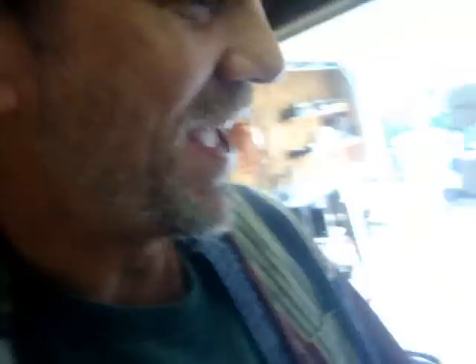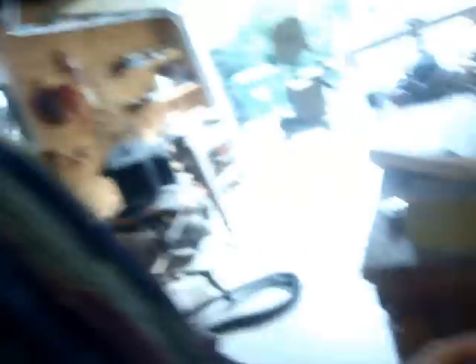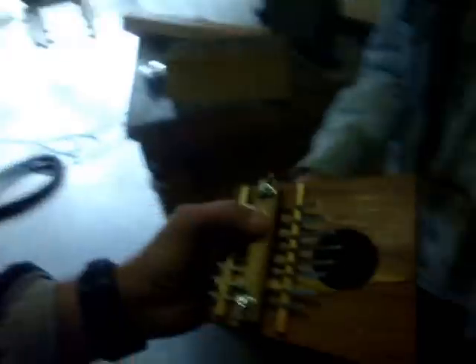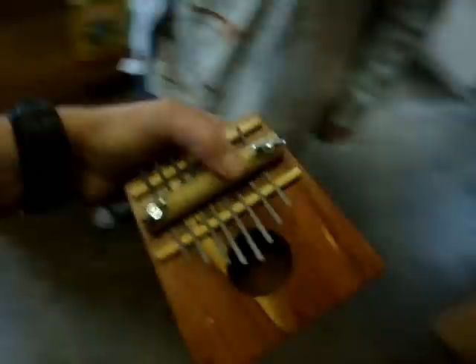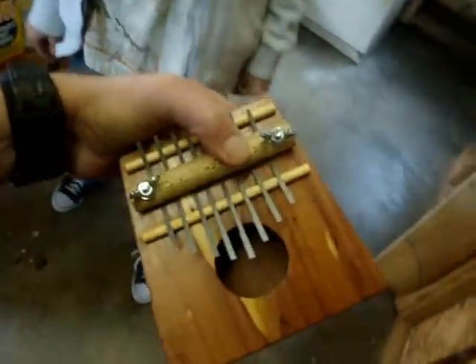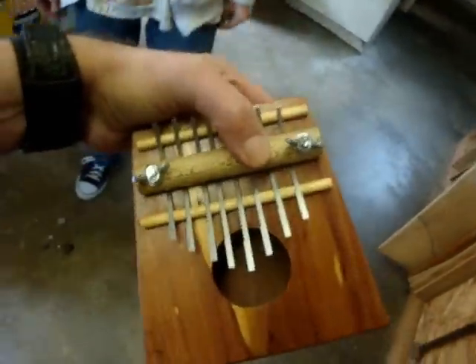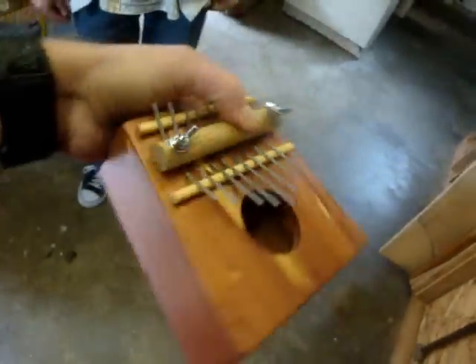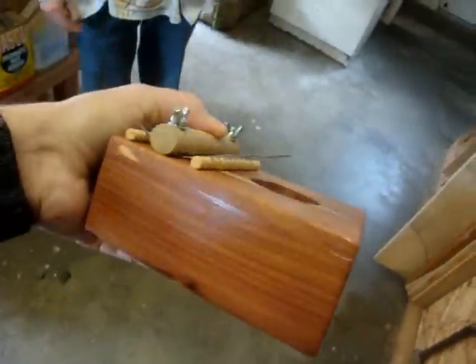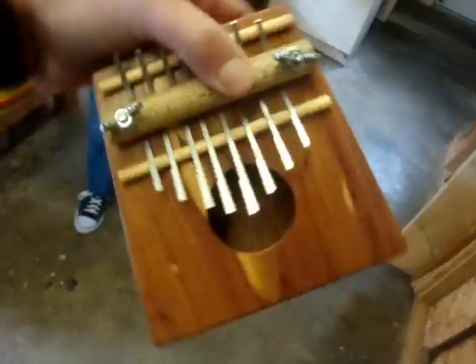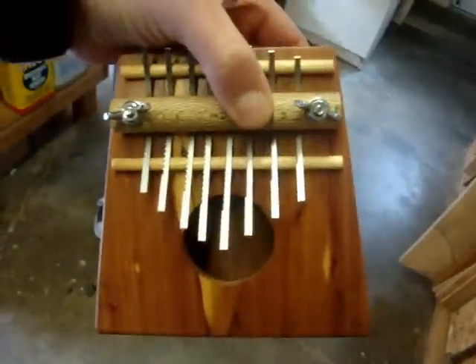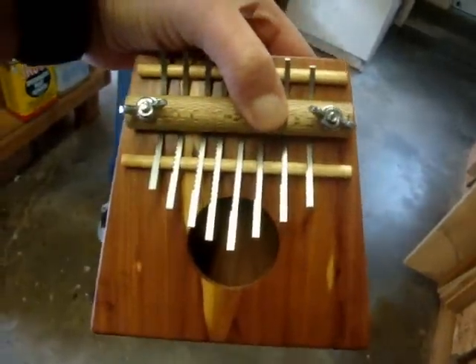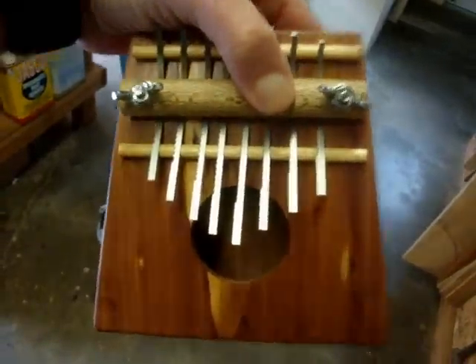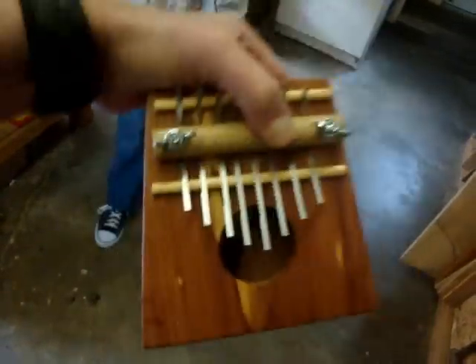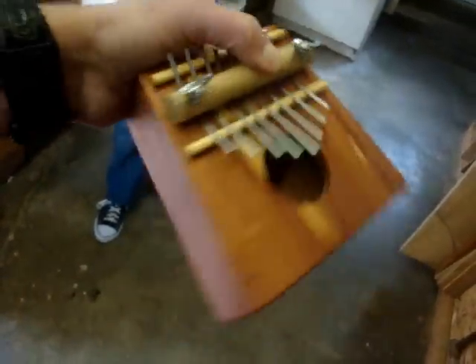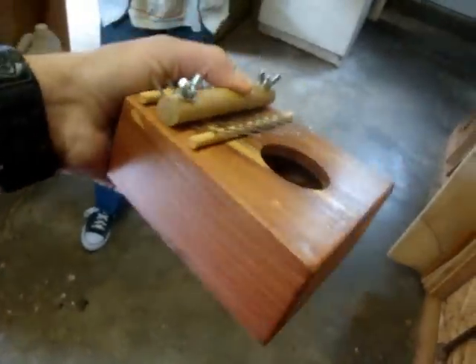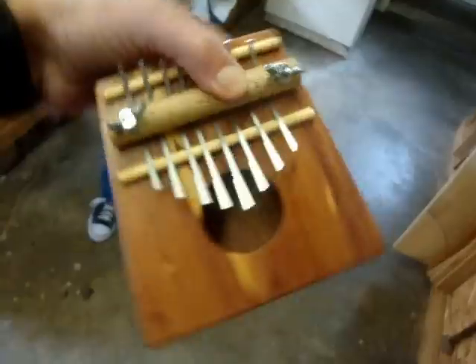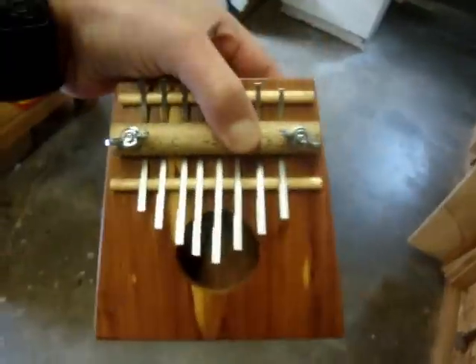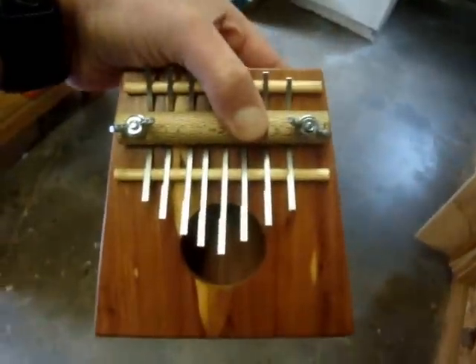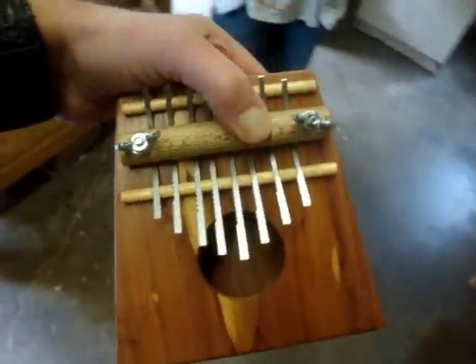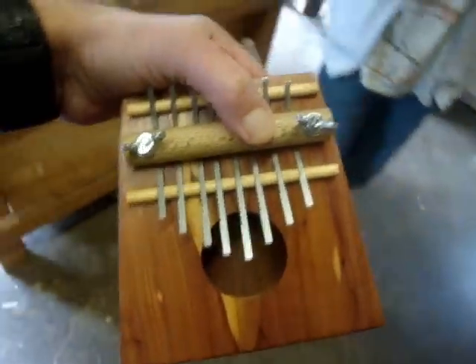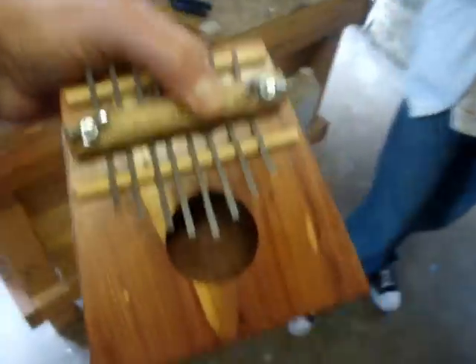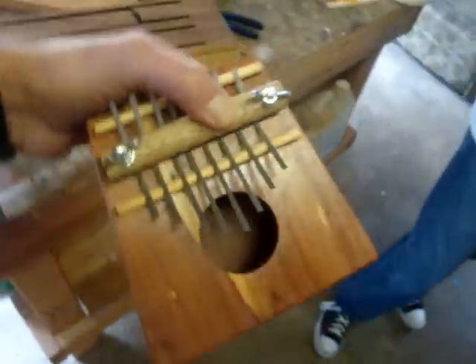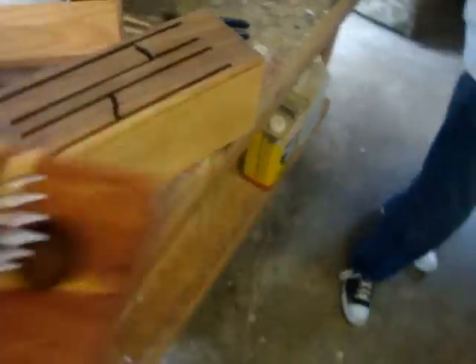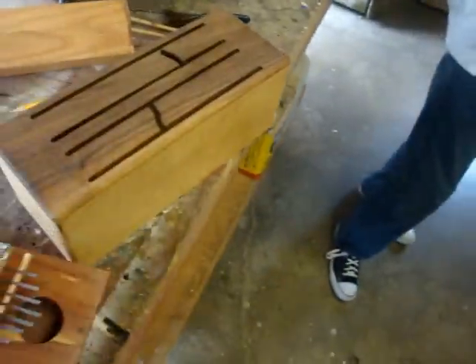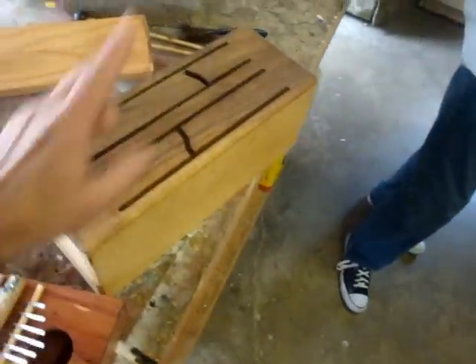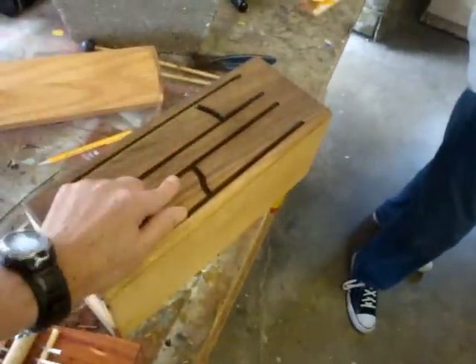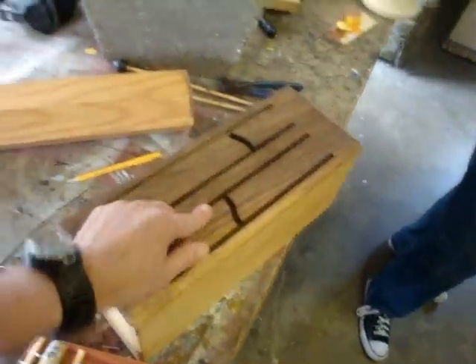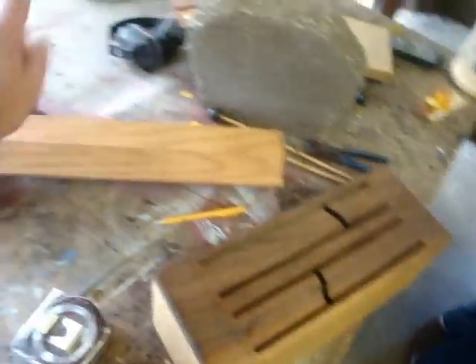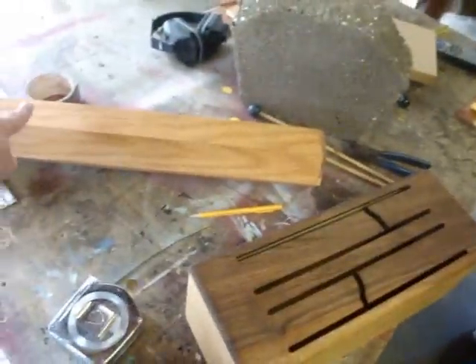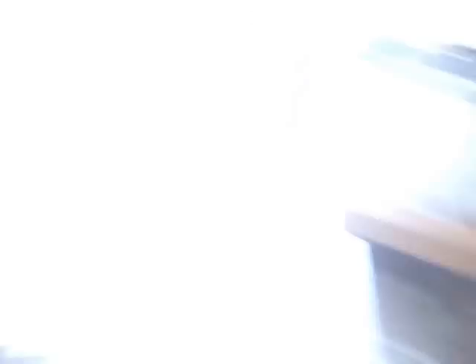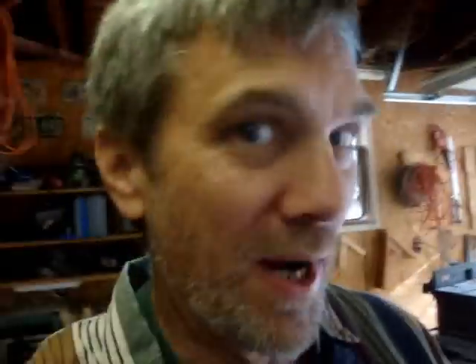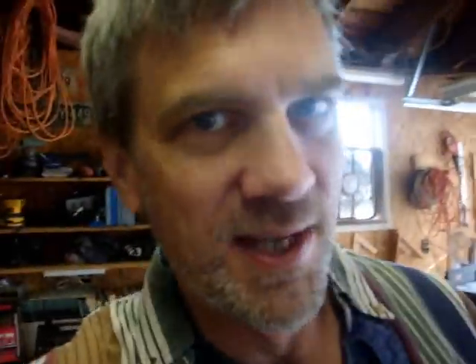Anyway, so this is the project. It is a thumb piano. This is an instrument — it has its origins in Africa. And it will make a nice addition alongside my slit drum and my rain stick.